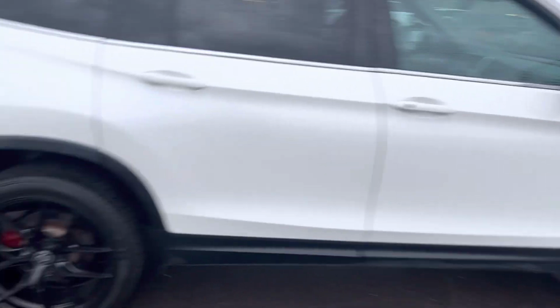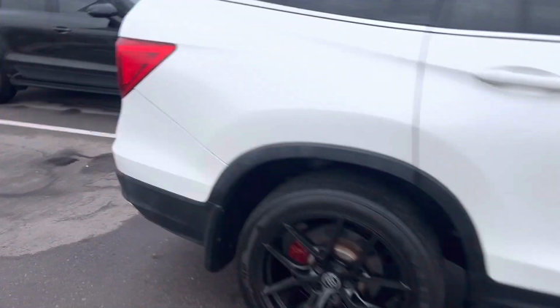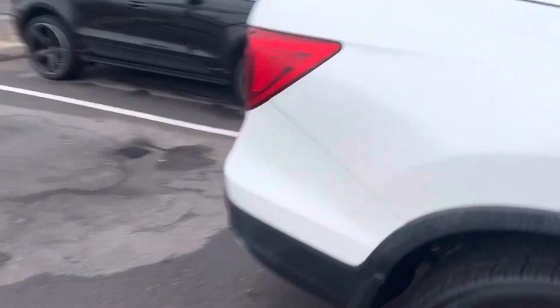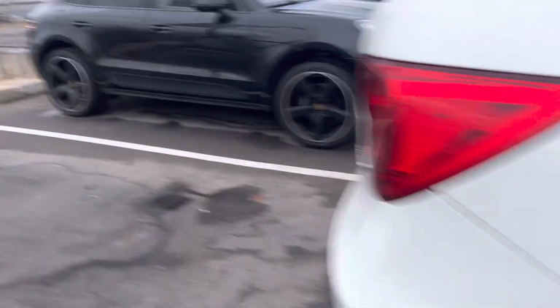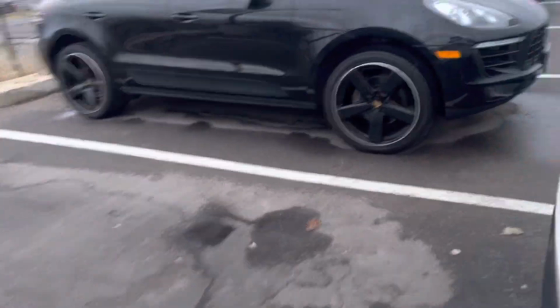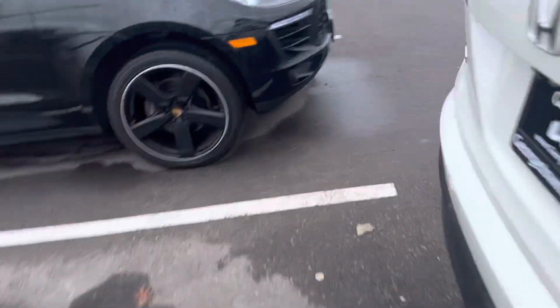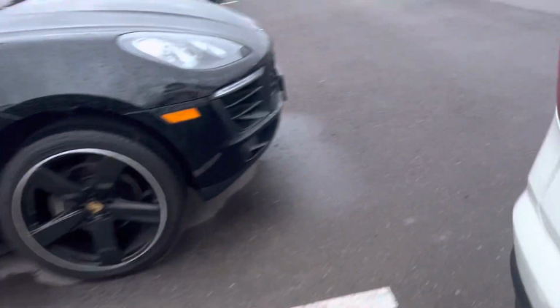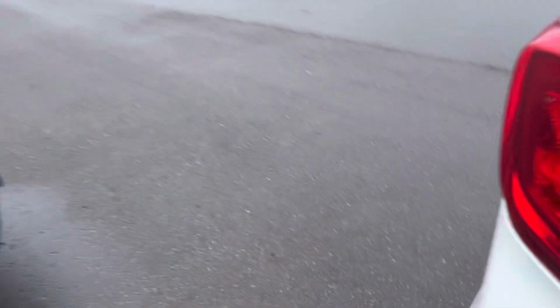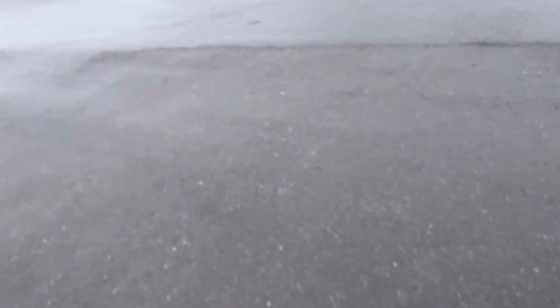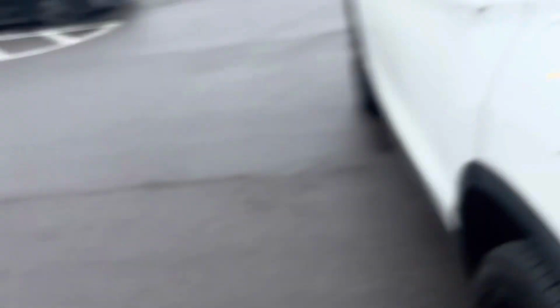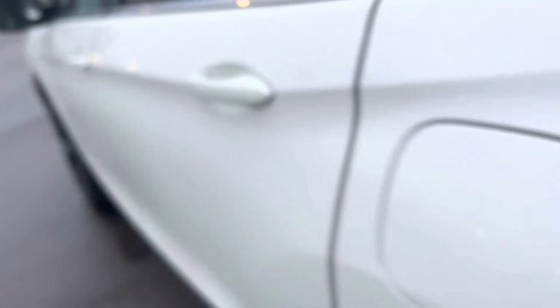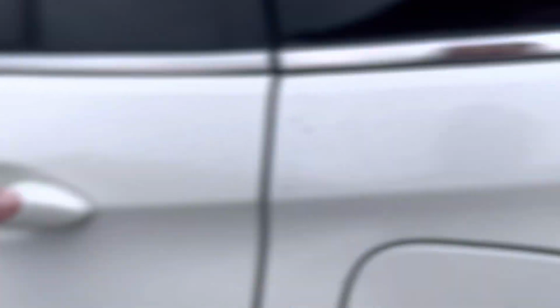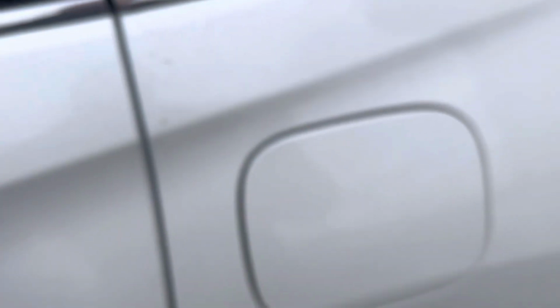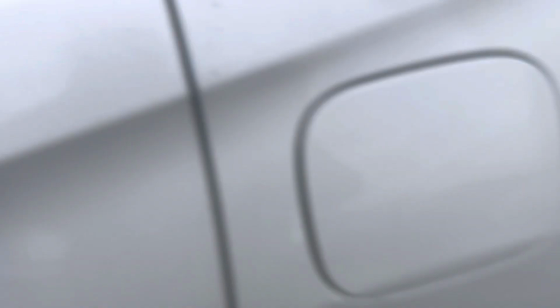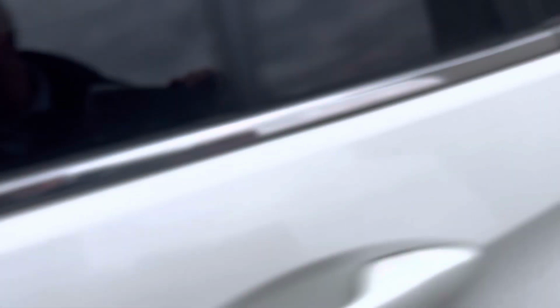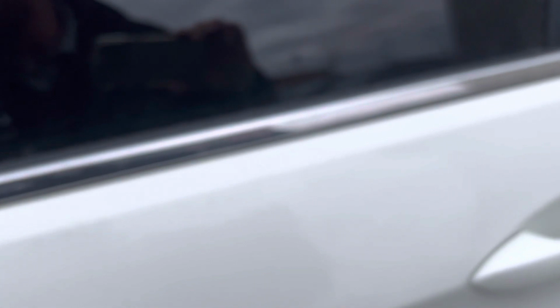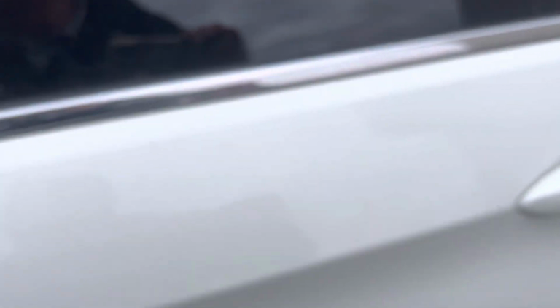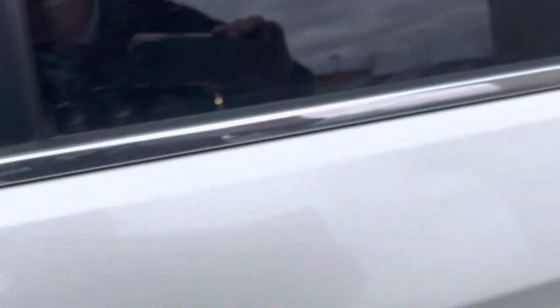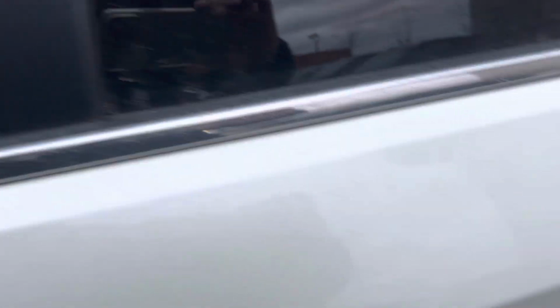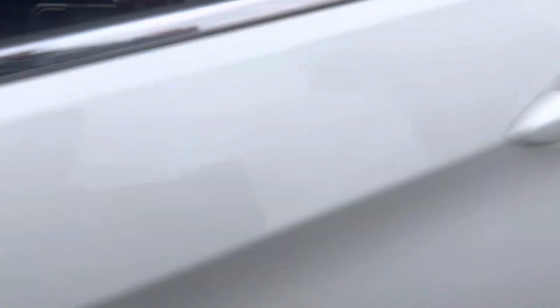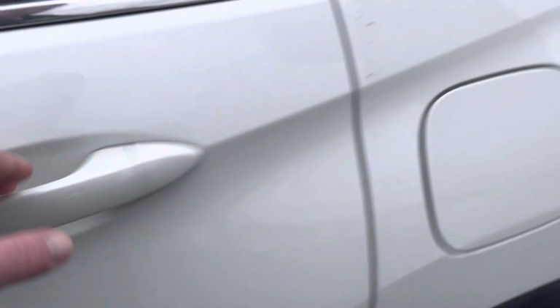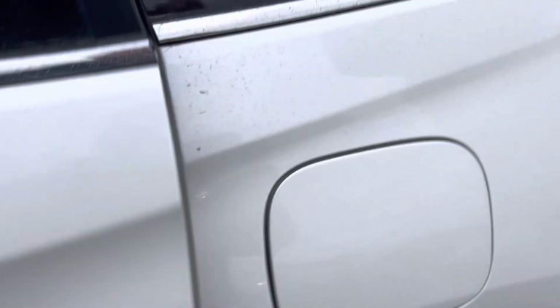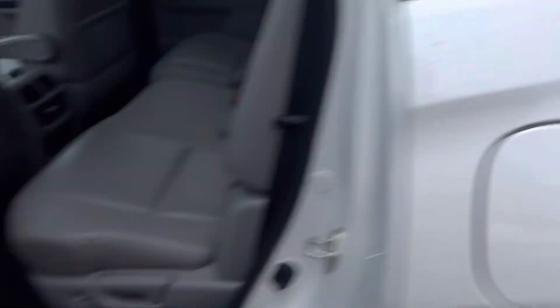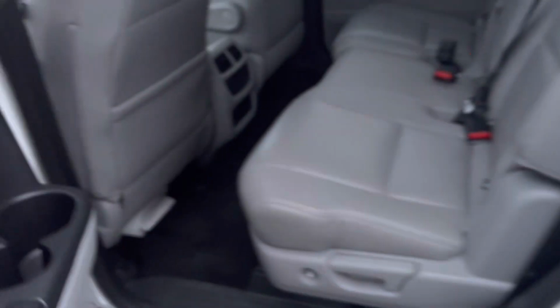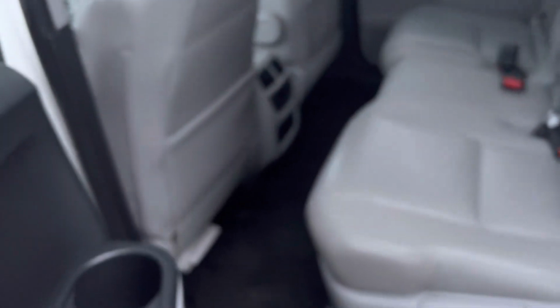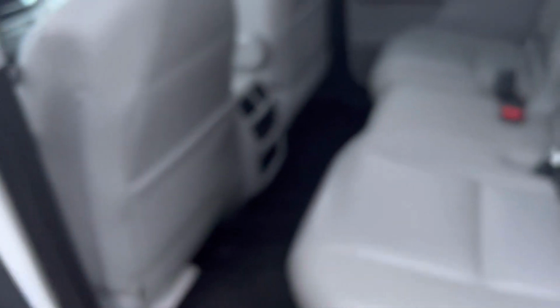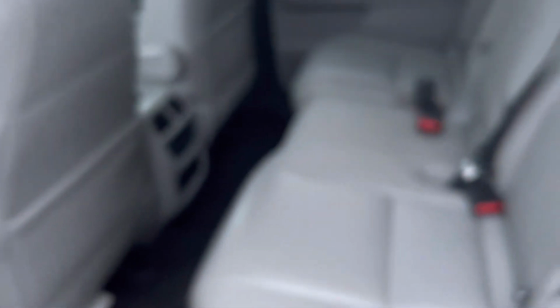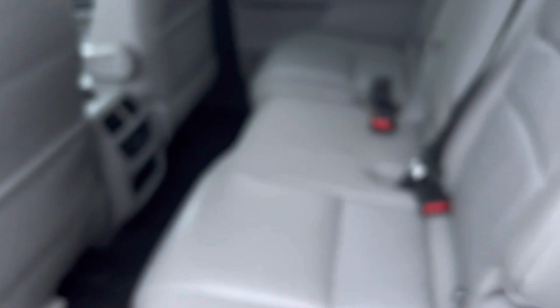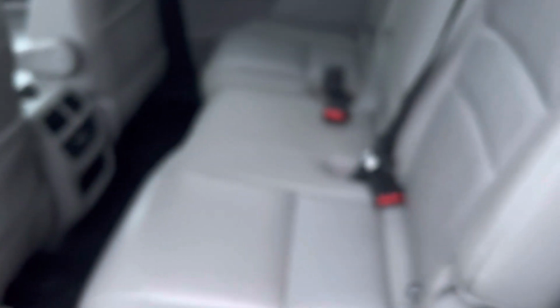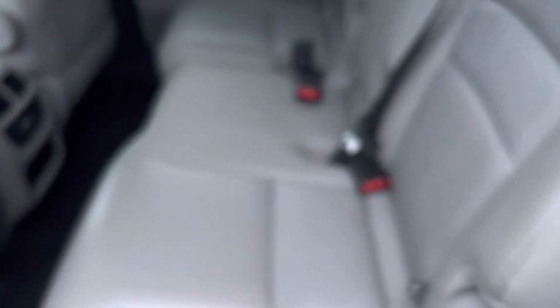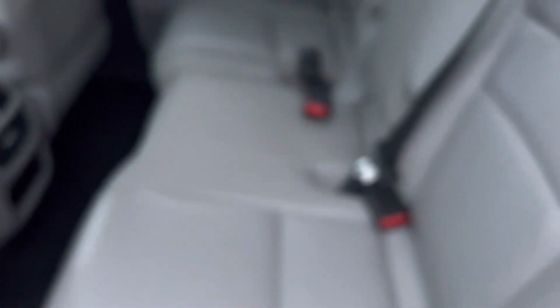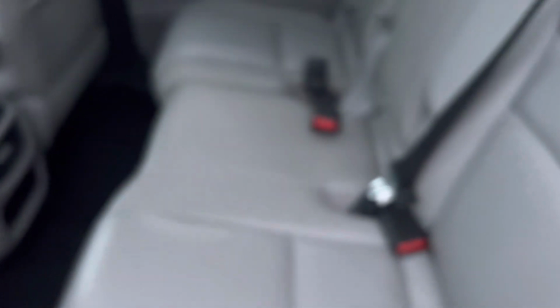Now I just want to give you a quick look inside. As you can see it's very spacious, nice leather interior.